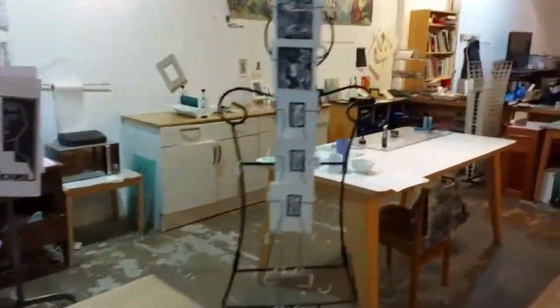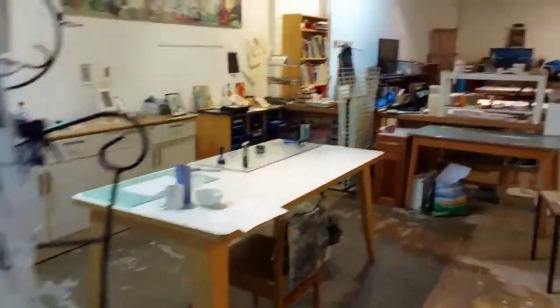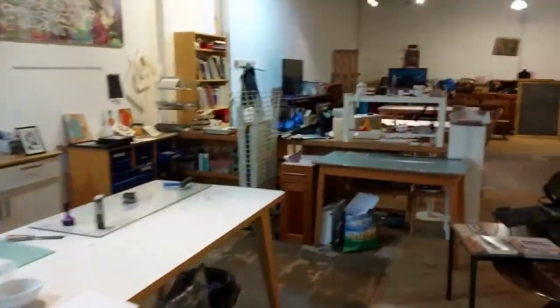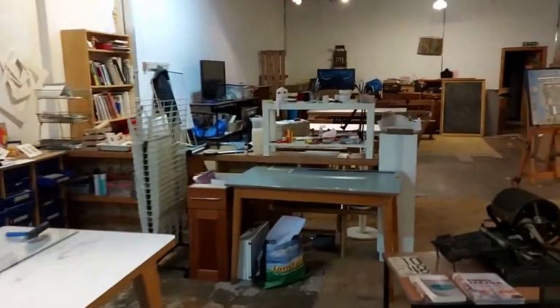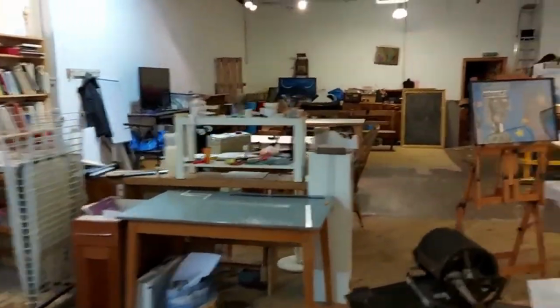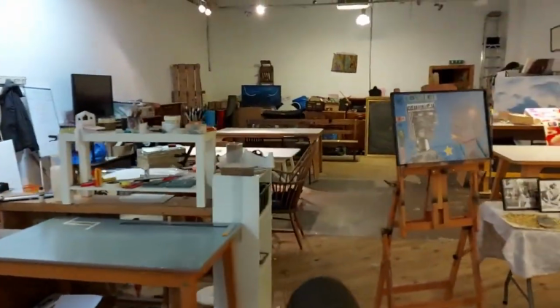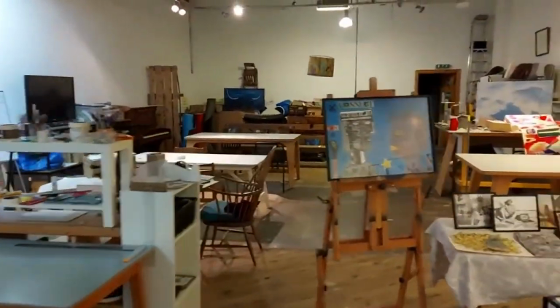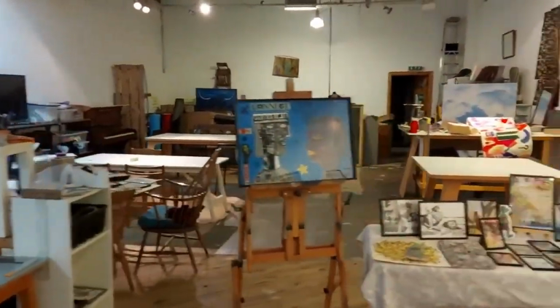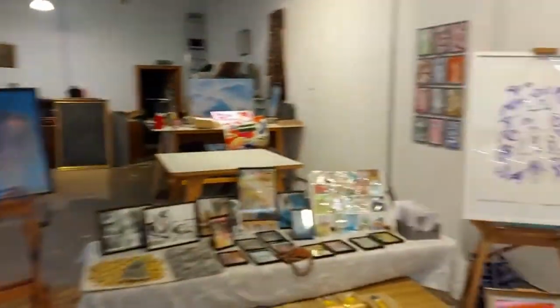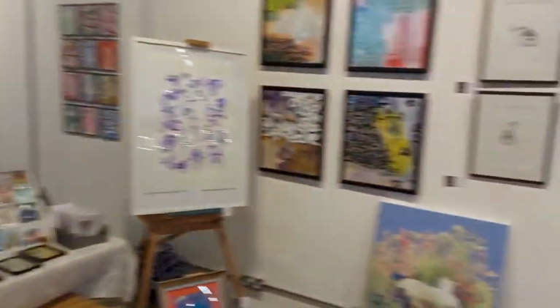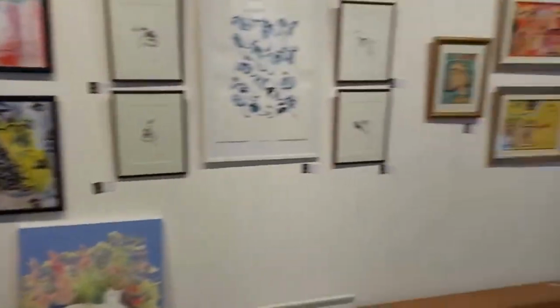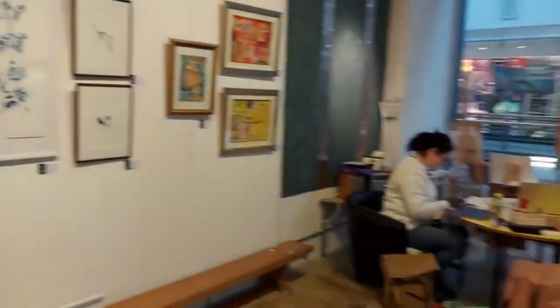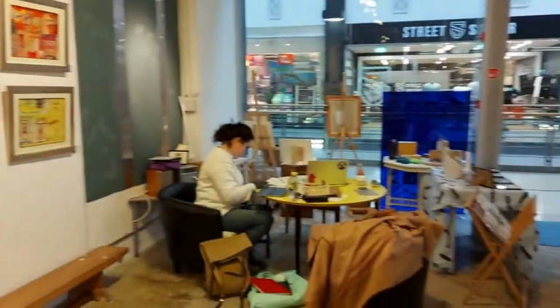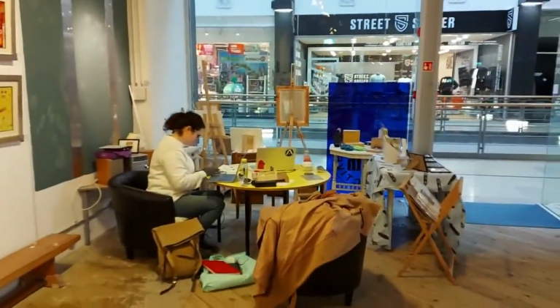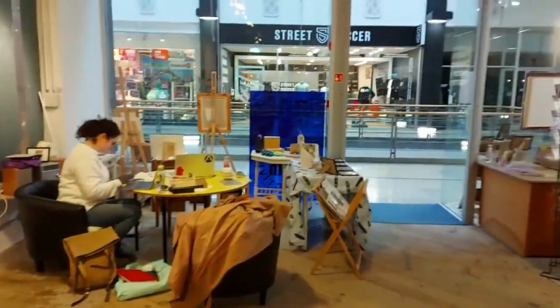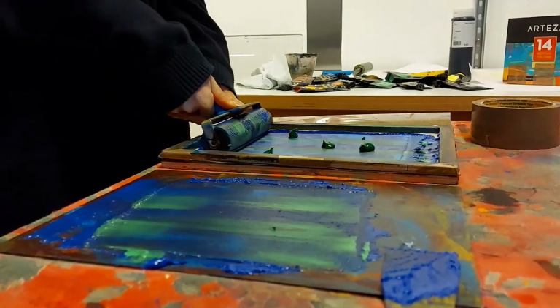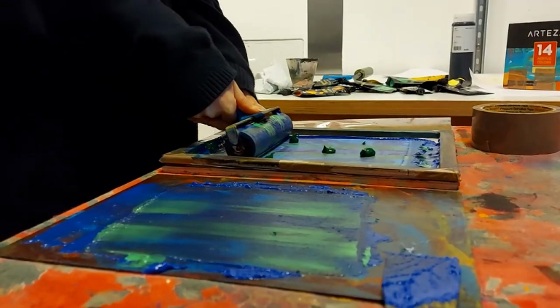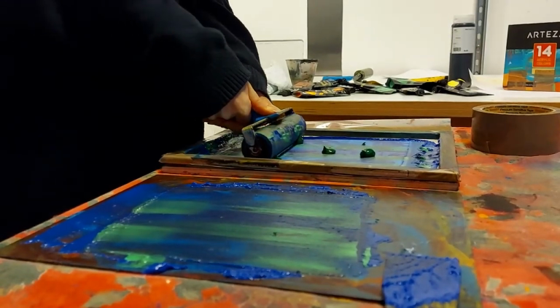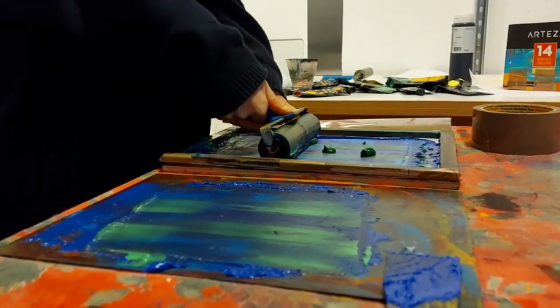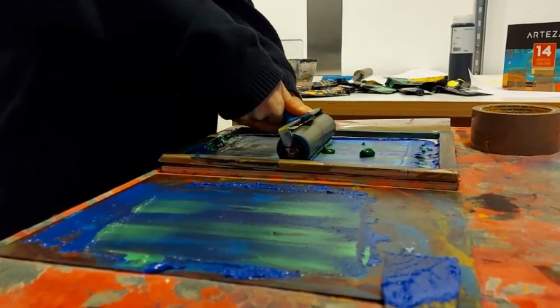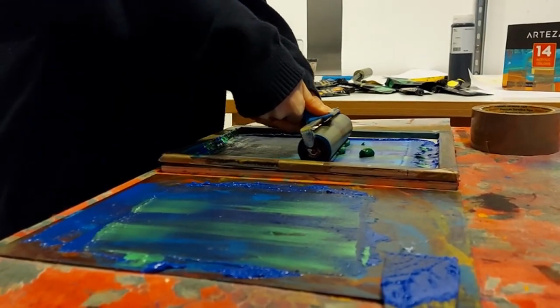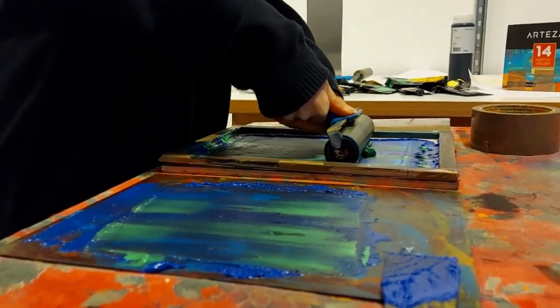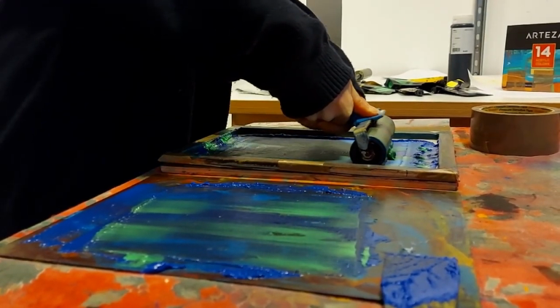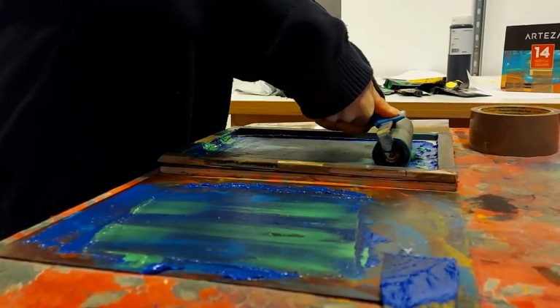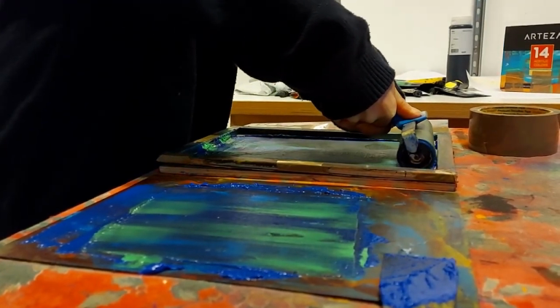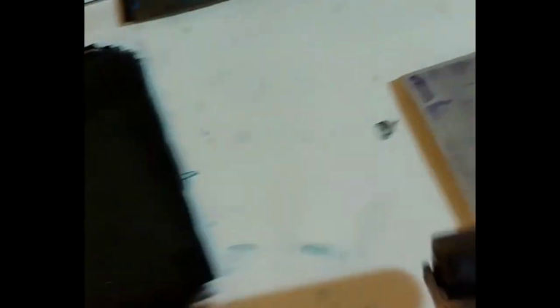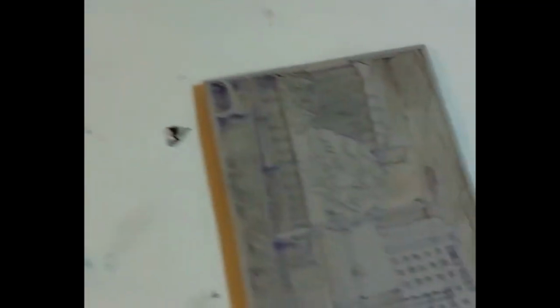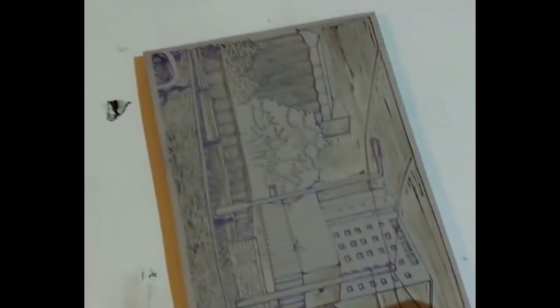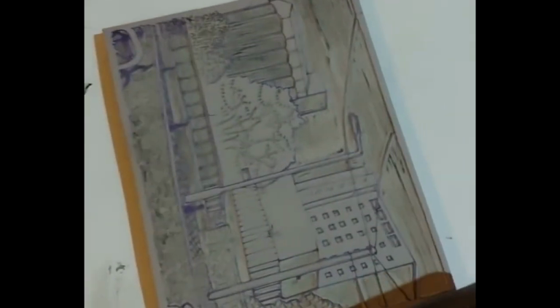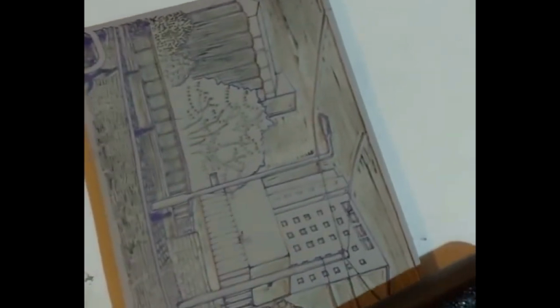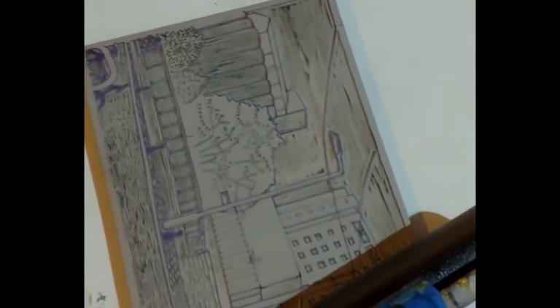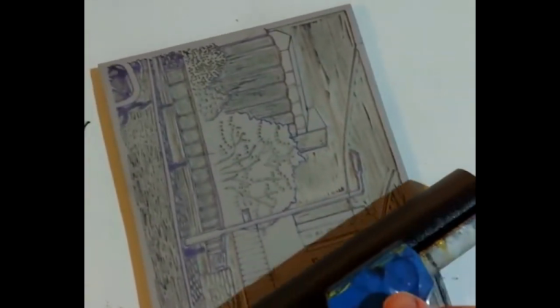I started off this project teaching mimeography, which is one of the many different low-tech printmaking techniques. After raising a bit of cash from the Christmas market last year, I managed to rent out the space in Ocean Terminal on a more permanent basis.